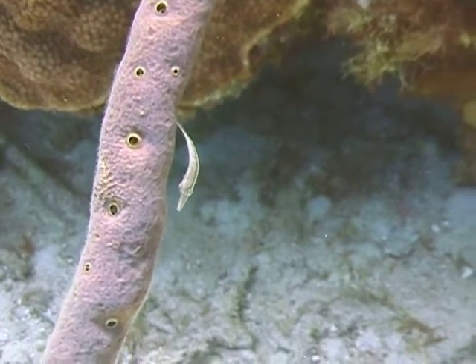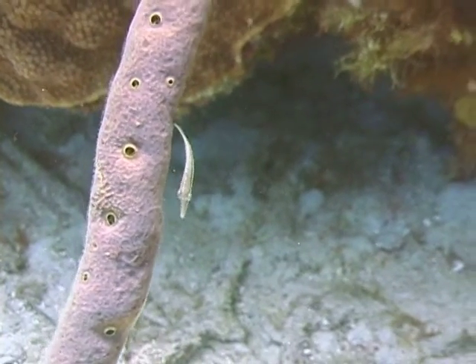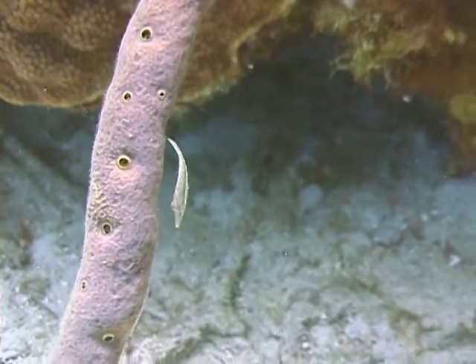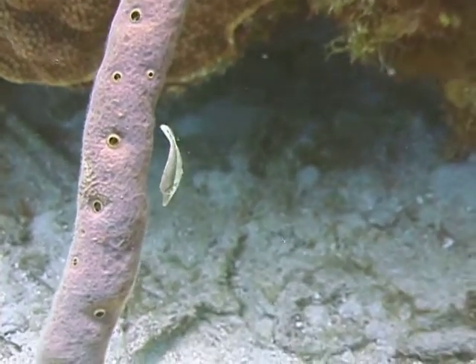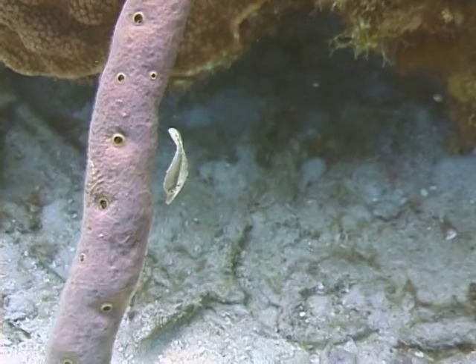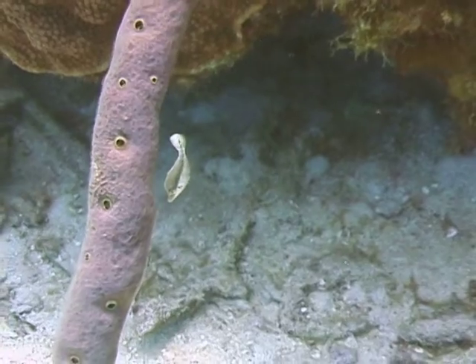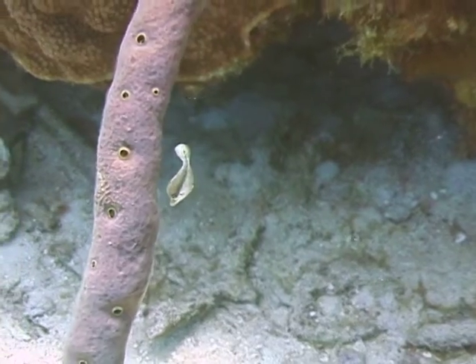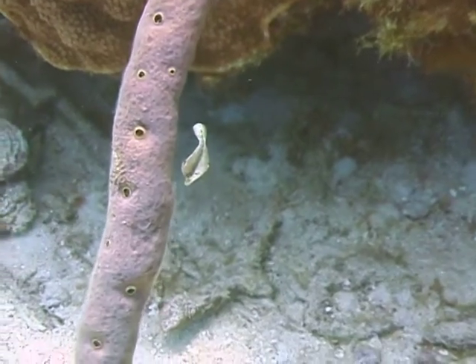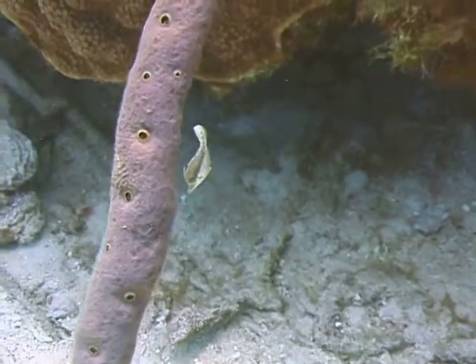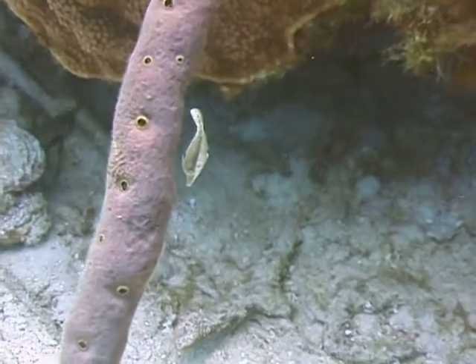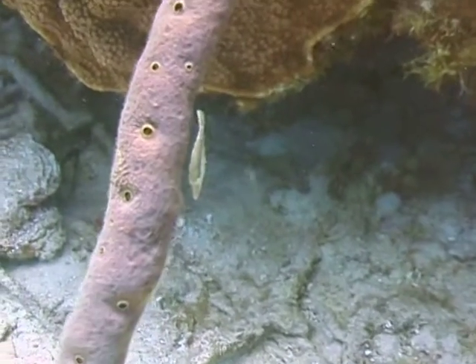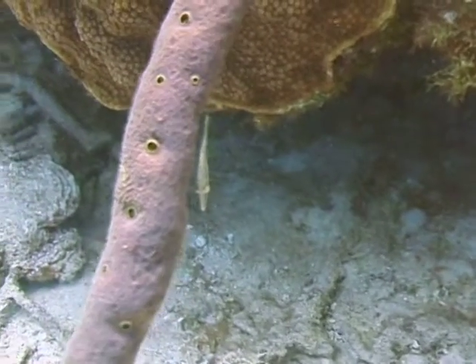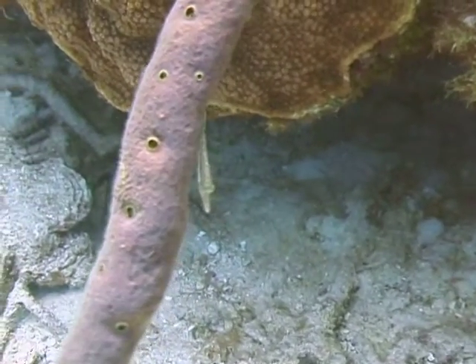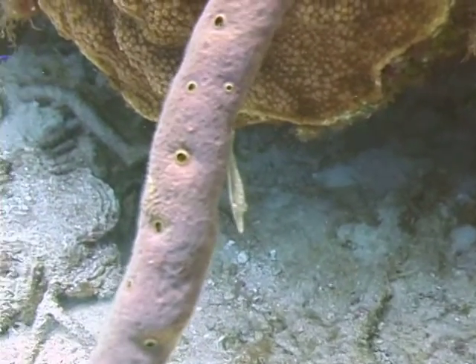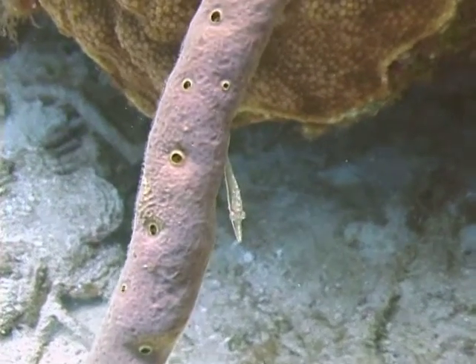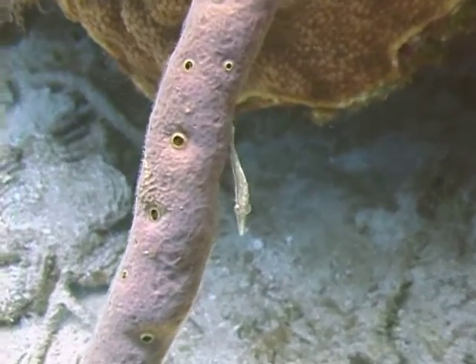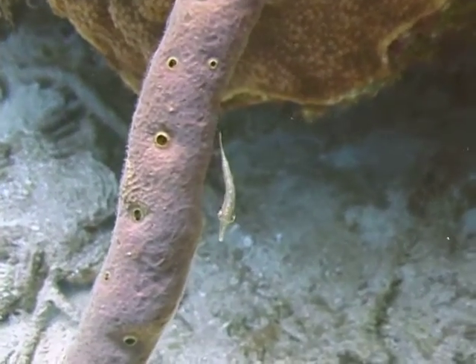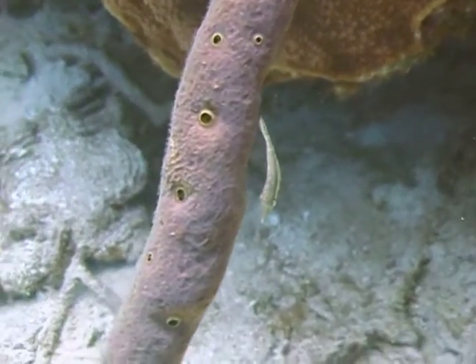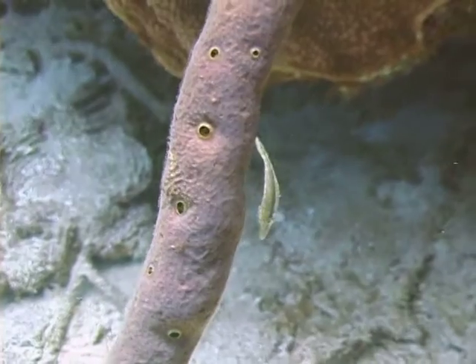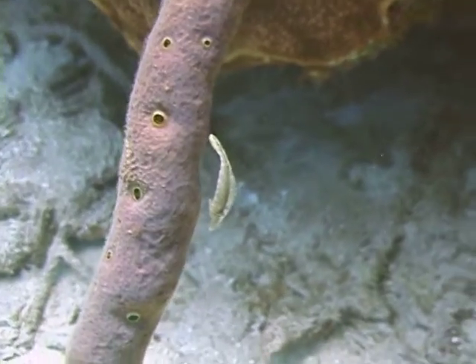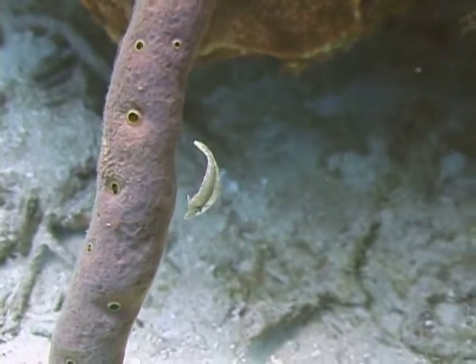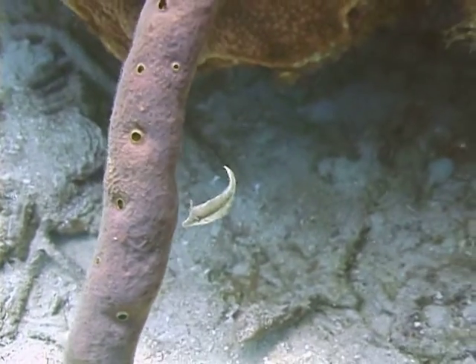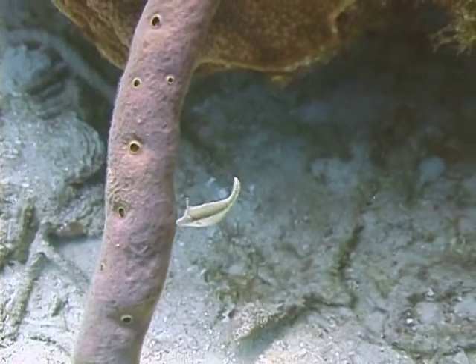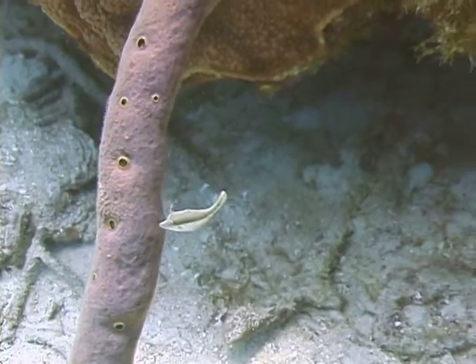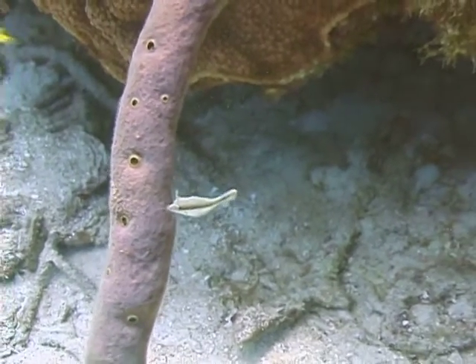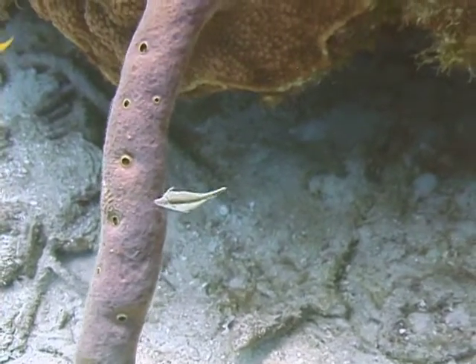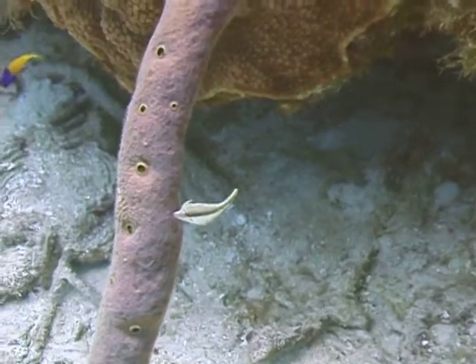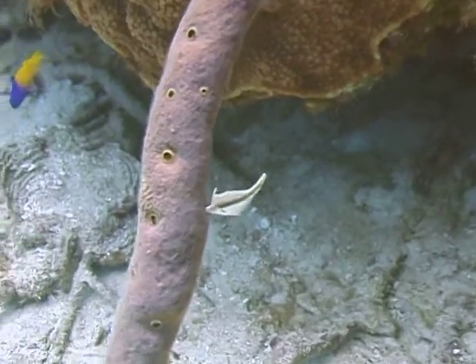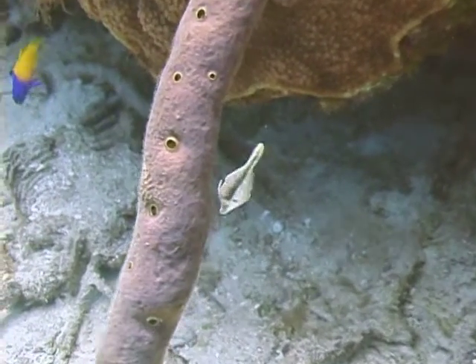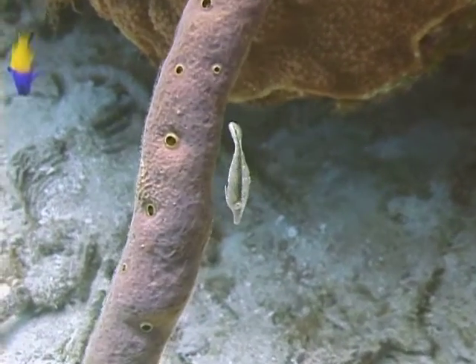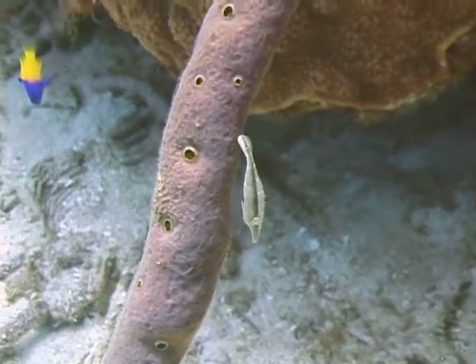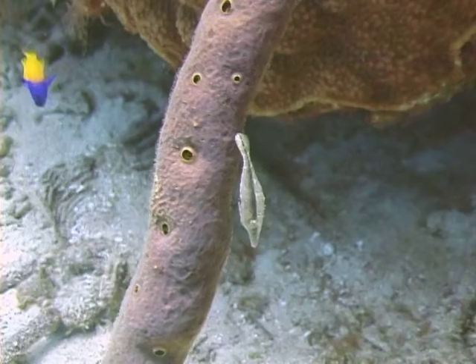As with all filefish, the first spine of the dorsal fin is much longer than the others and can be used when extended to lock the fish into a small nook in the reef, so that they can be very difficult to remove.